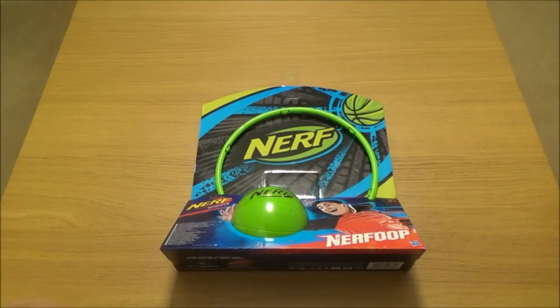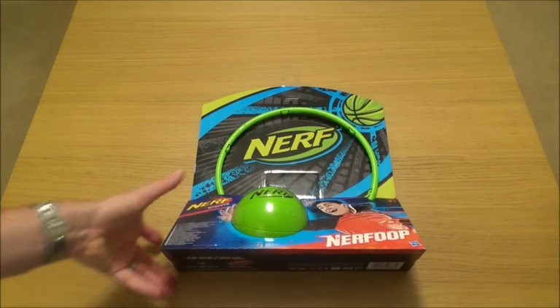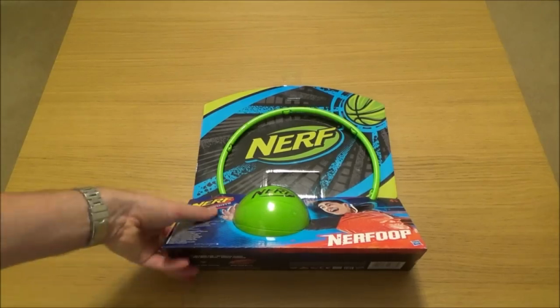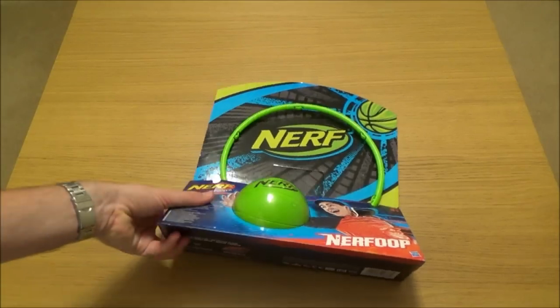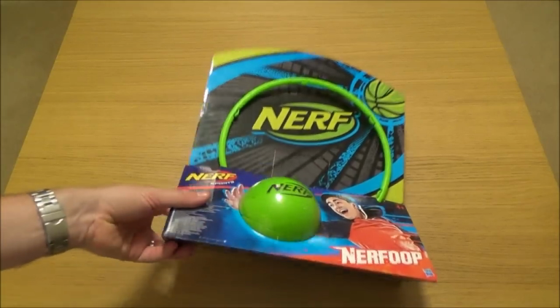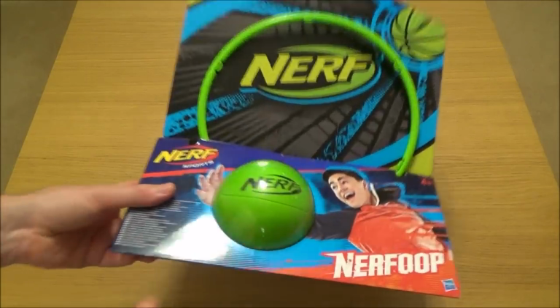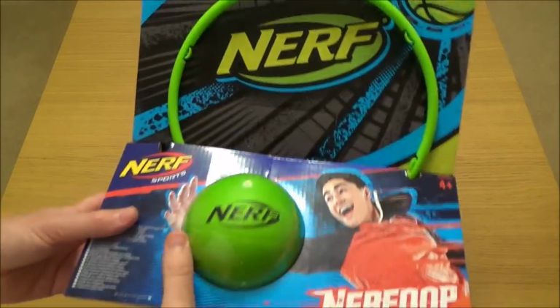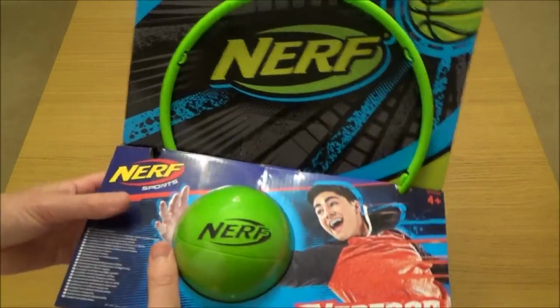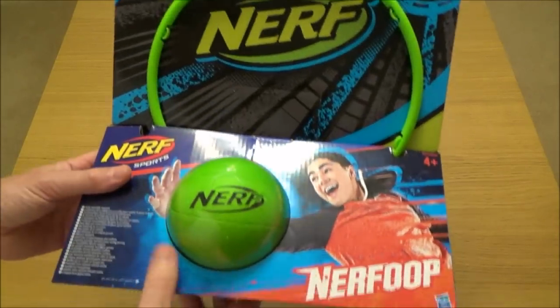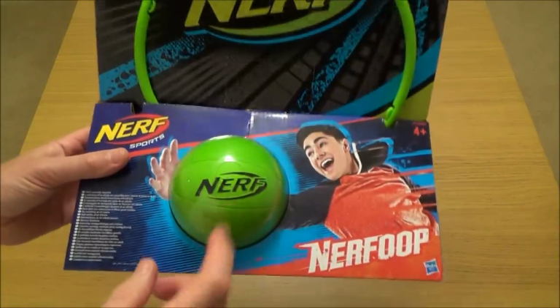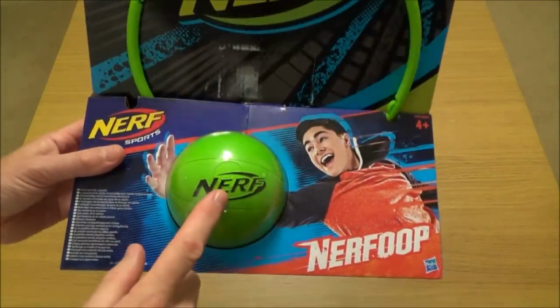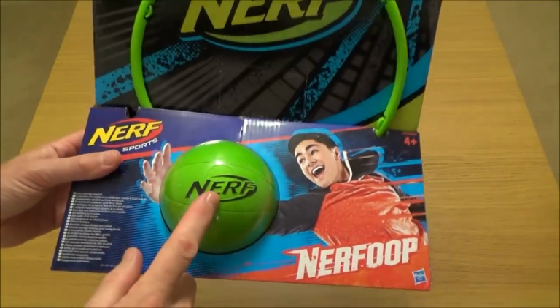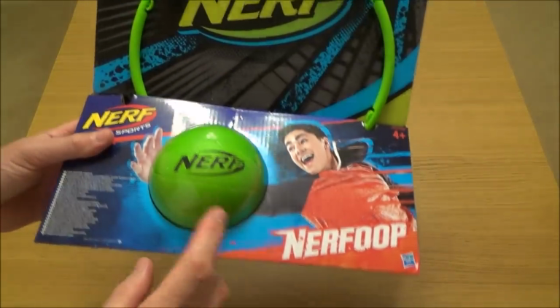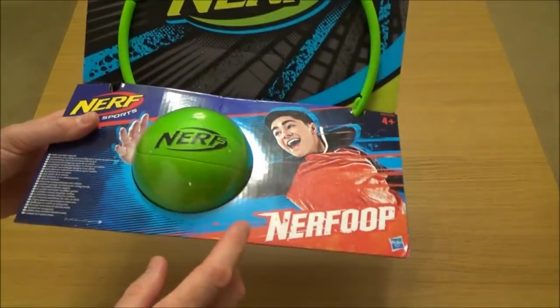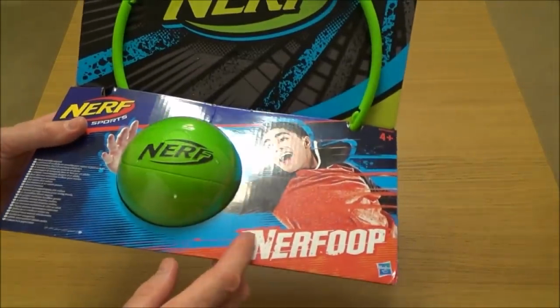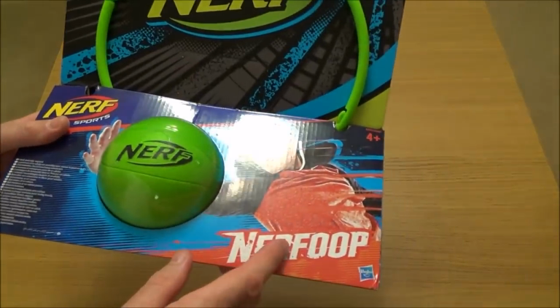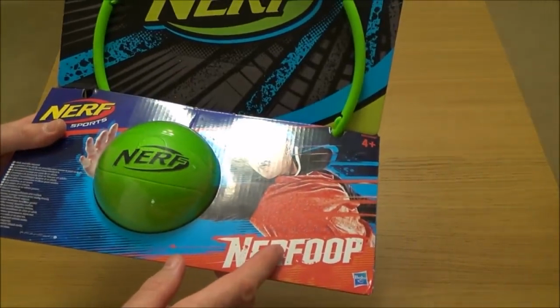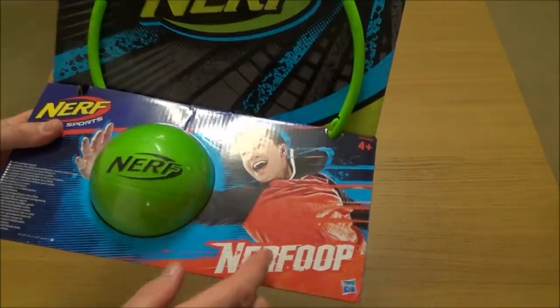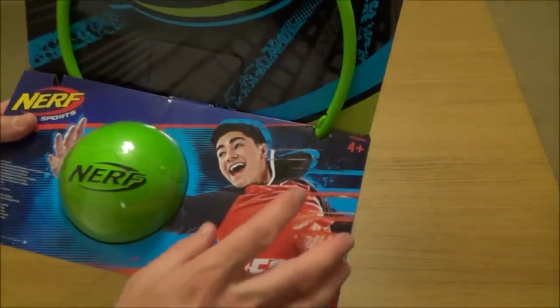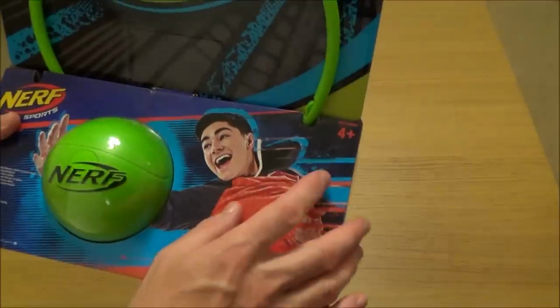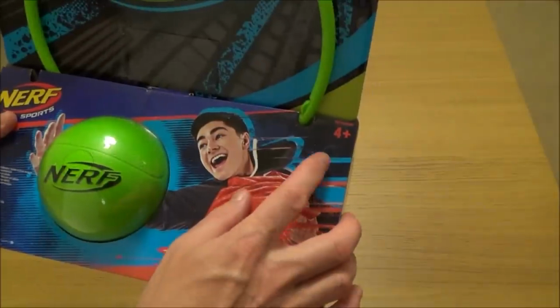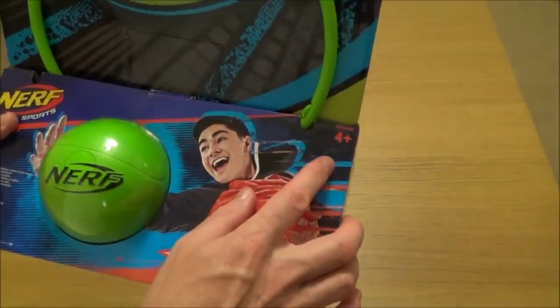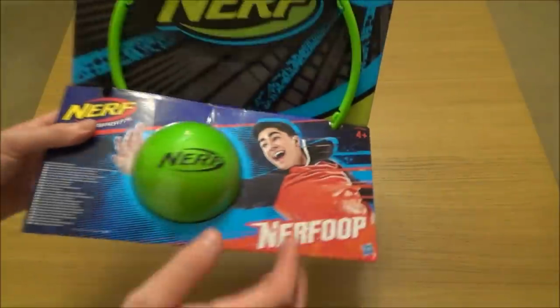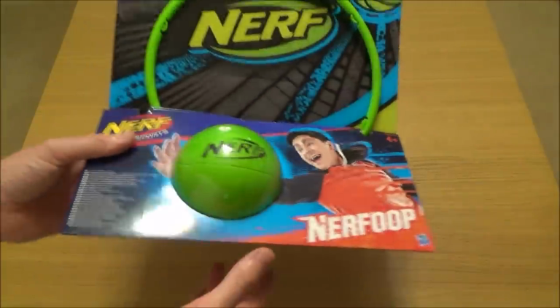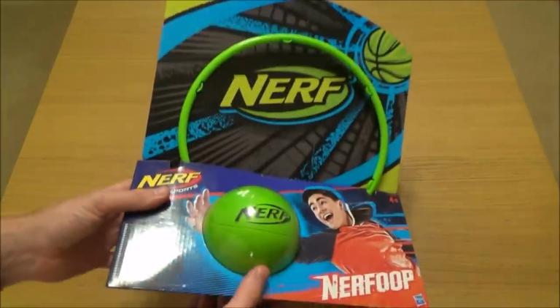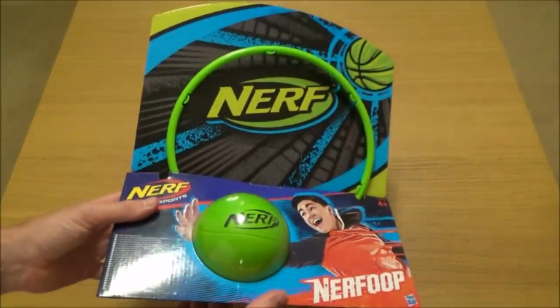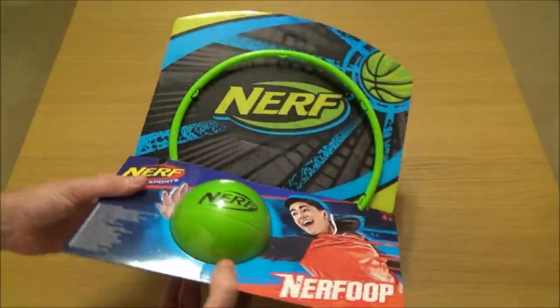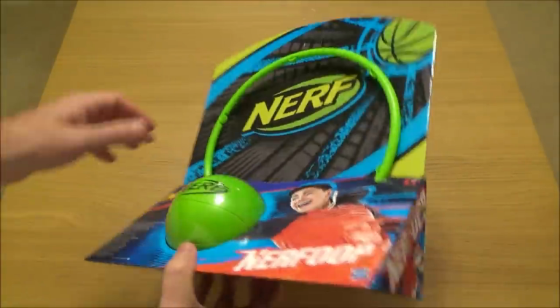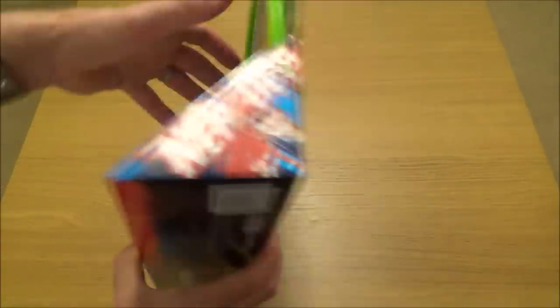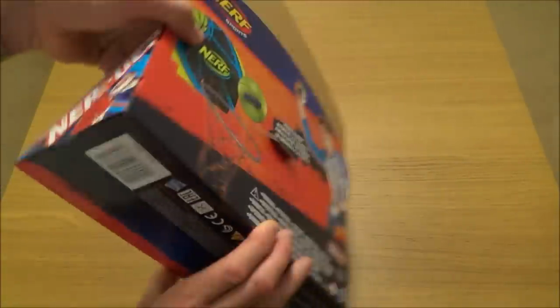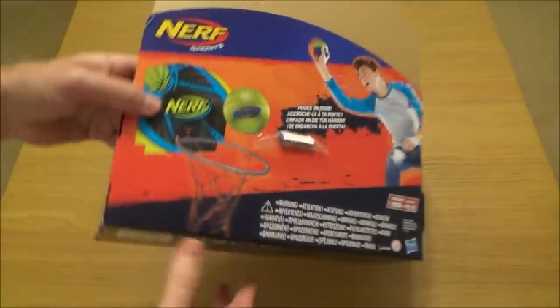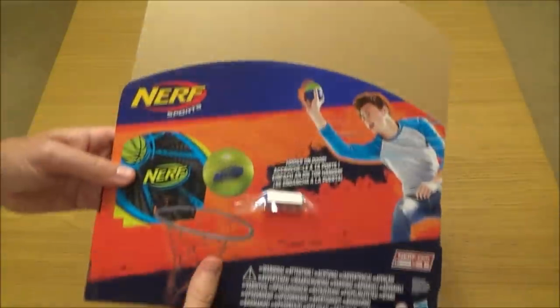Hi, in this video today we're going to be setting up the Nerf basketball set, also known as the Nerf hoop. It's for ages four and plus. Let me just quickly show you around the box.